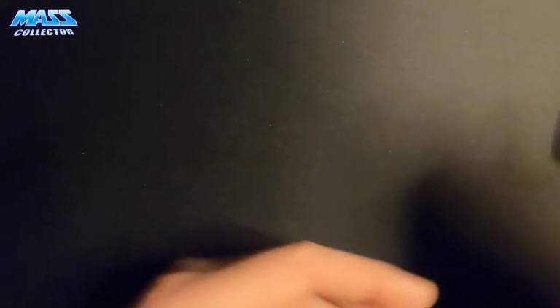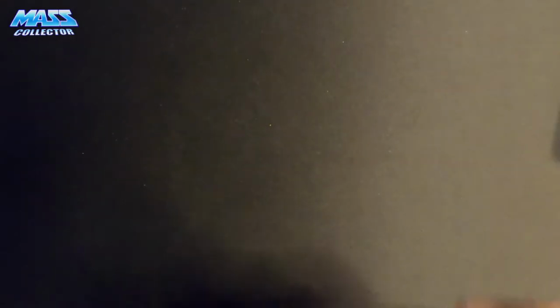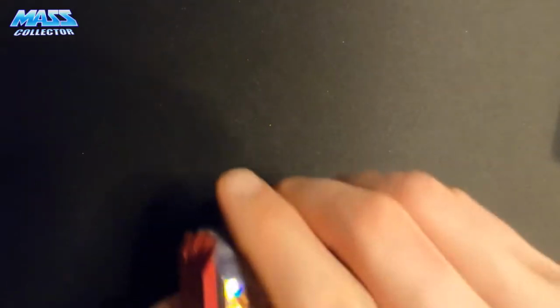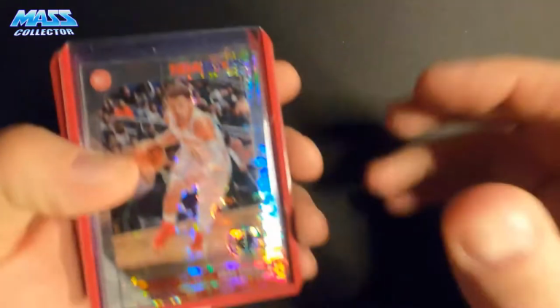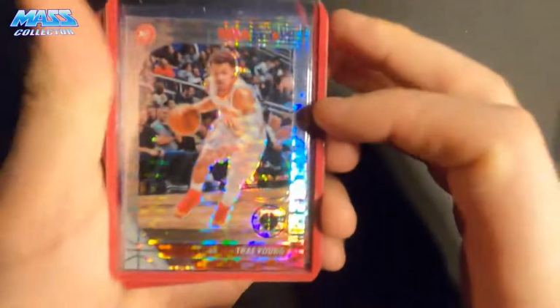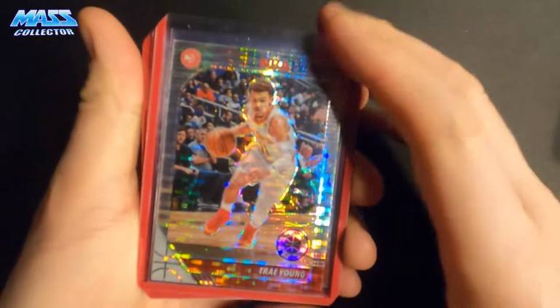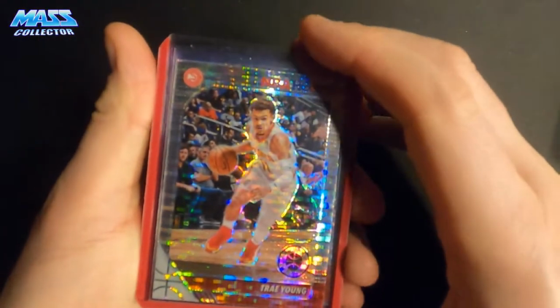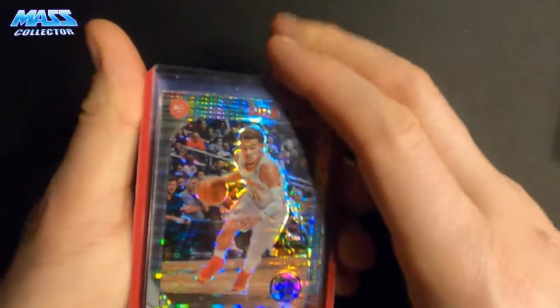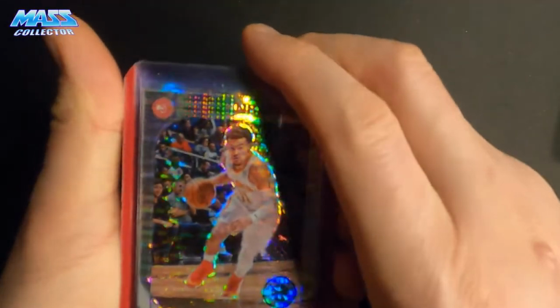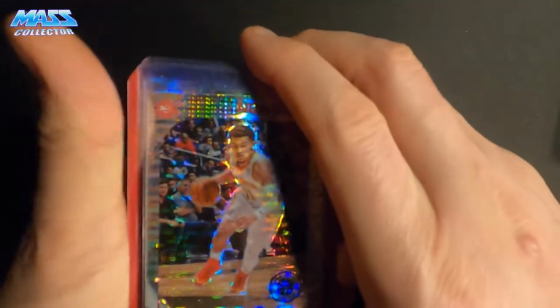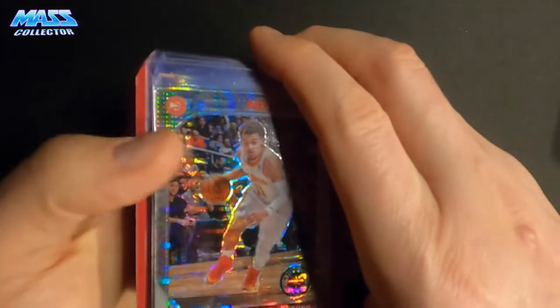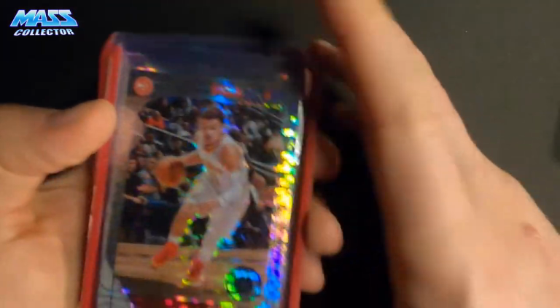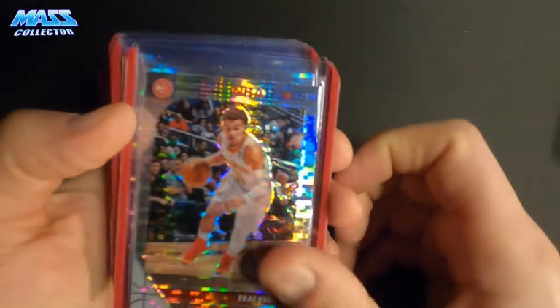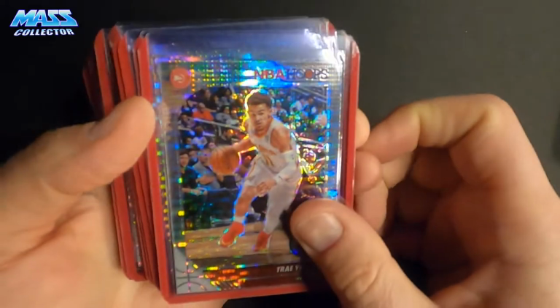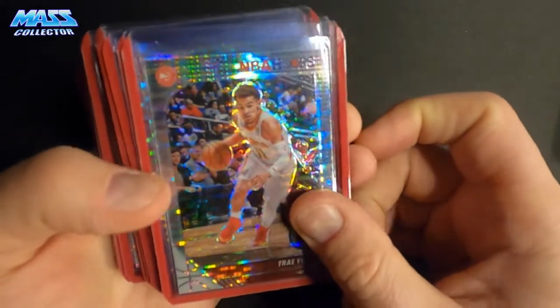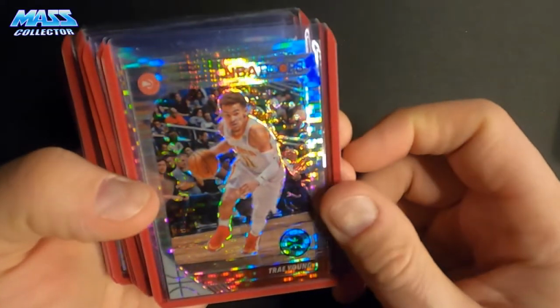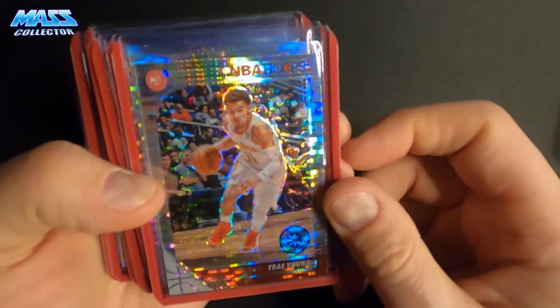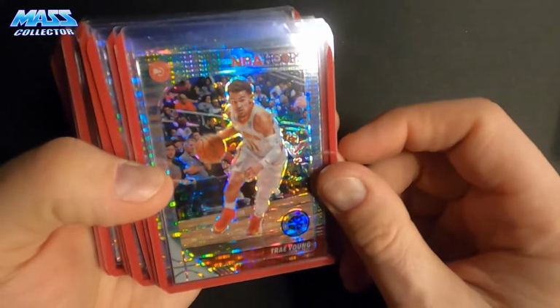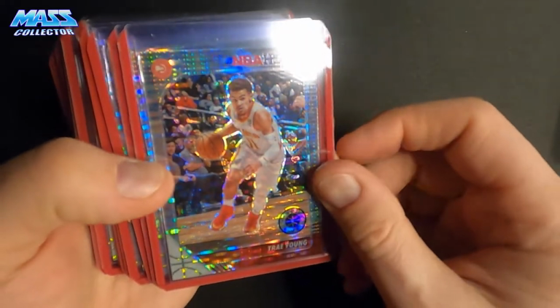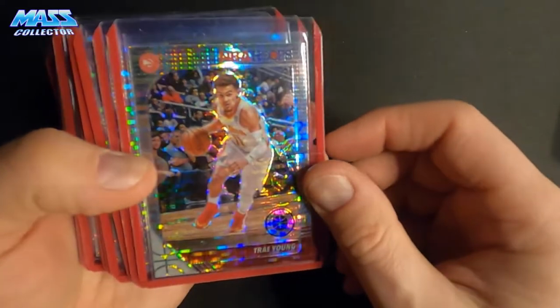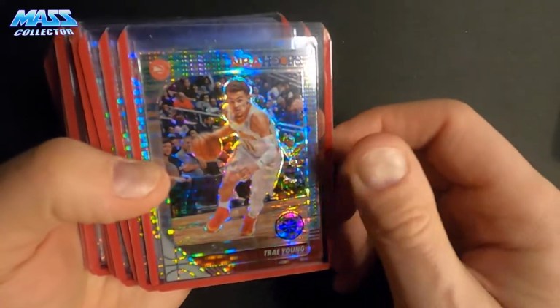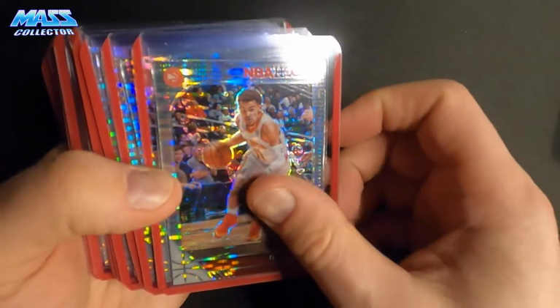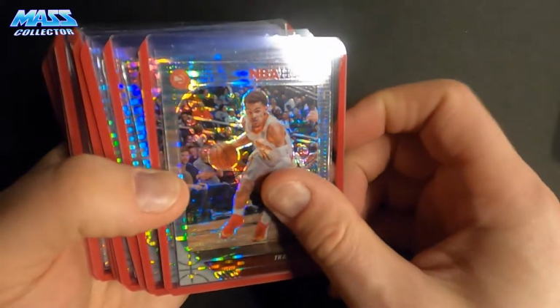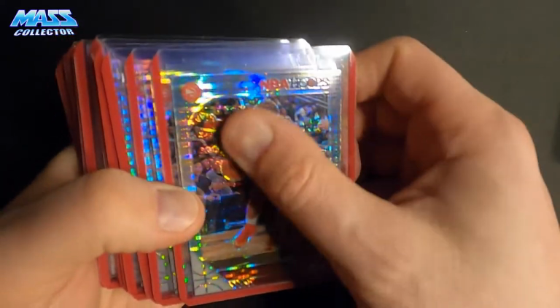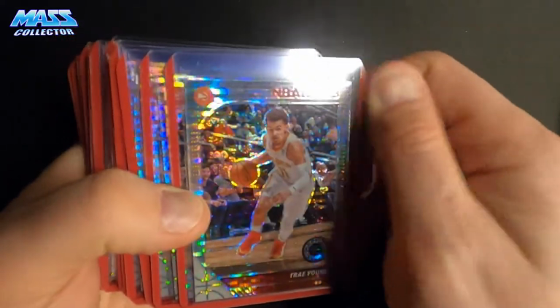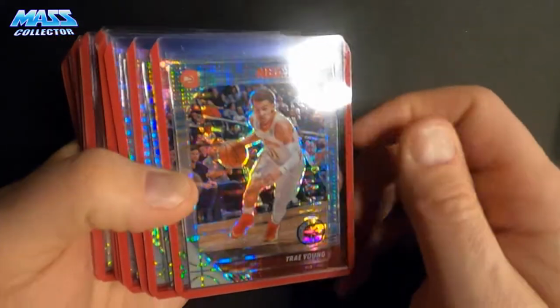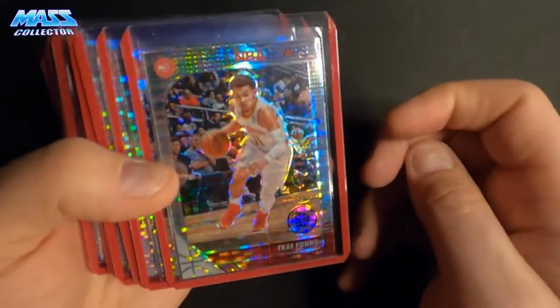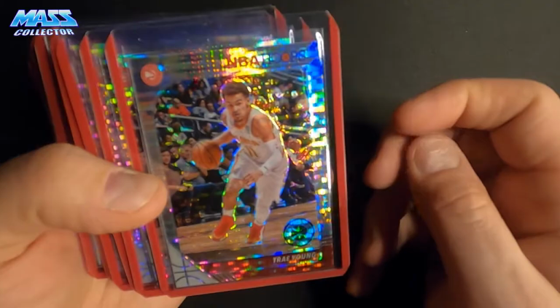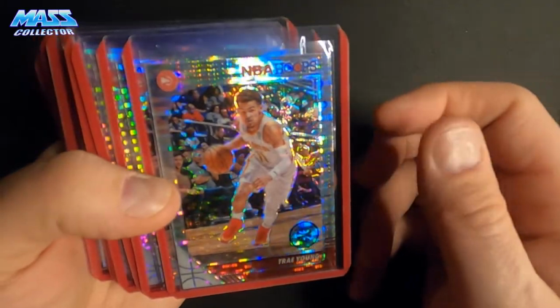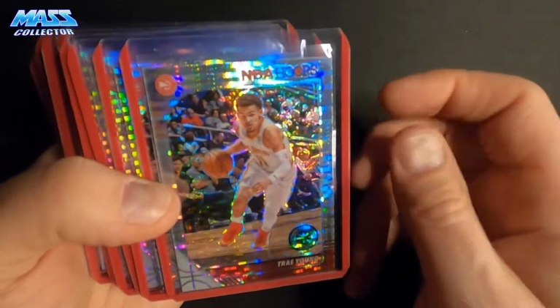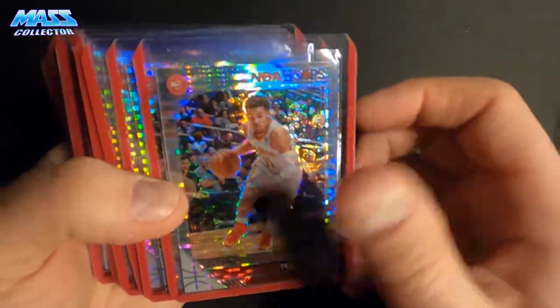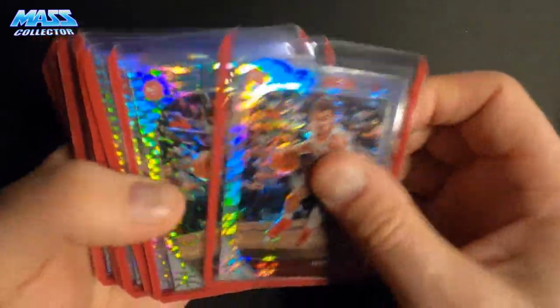Next on the list is Trey Young. I got 16 Trey Young, which would be a second year card too.